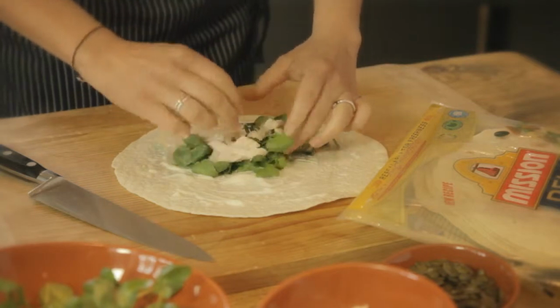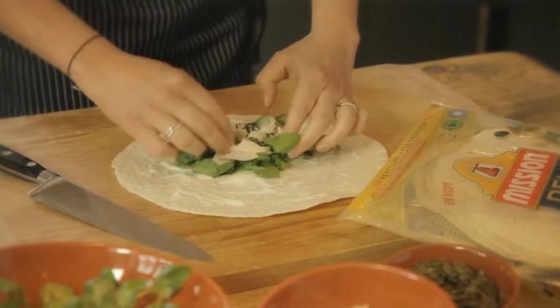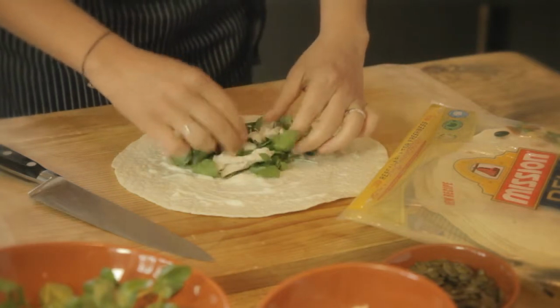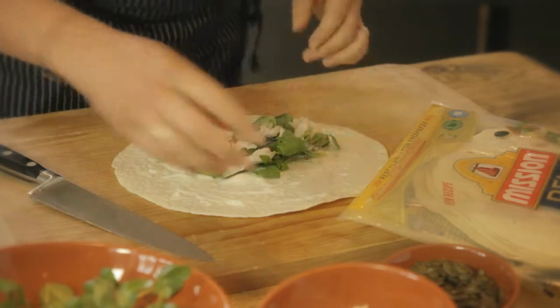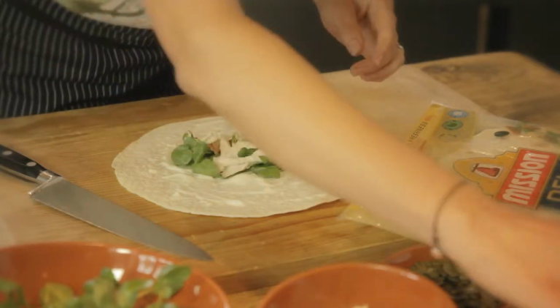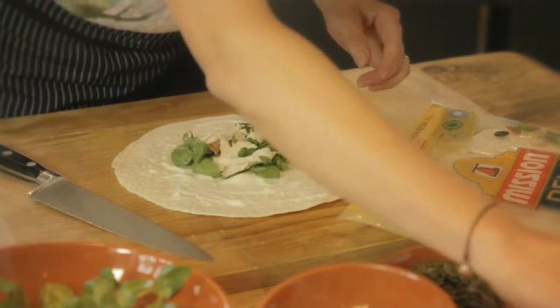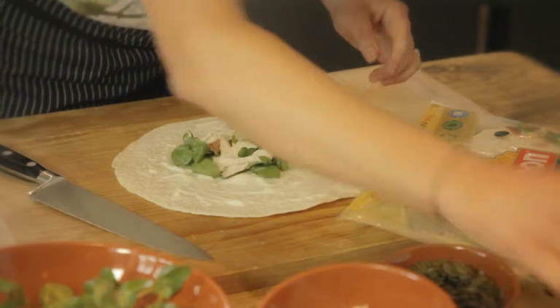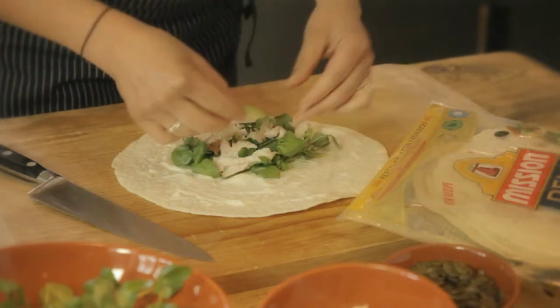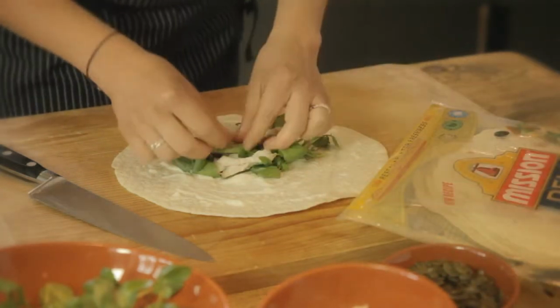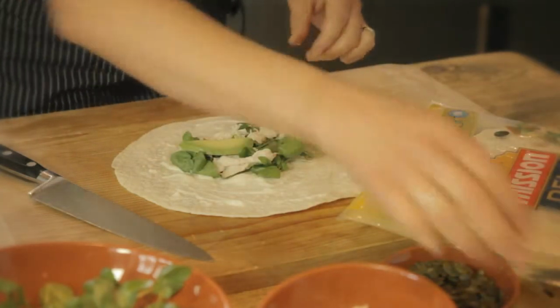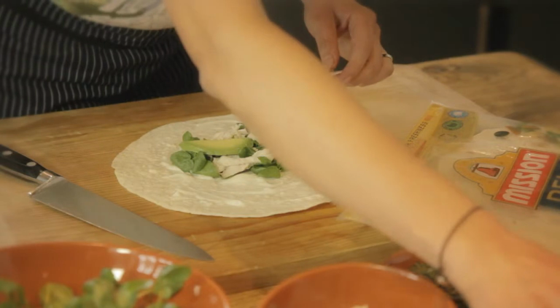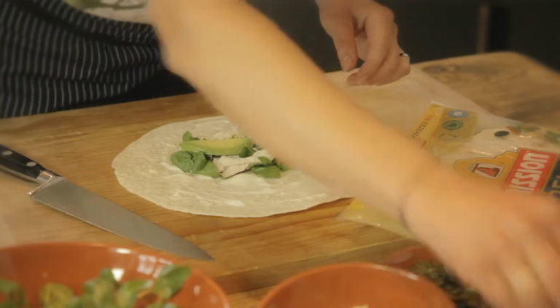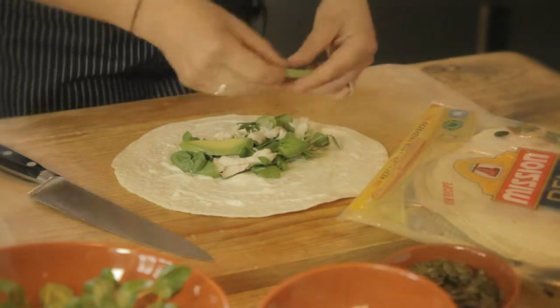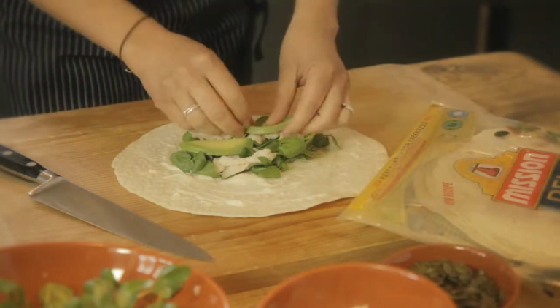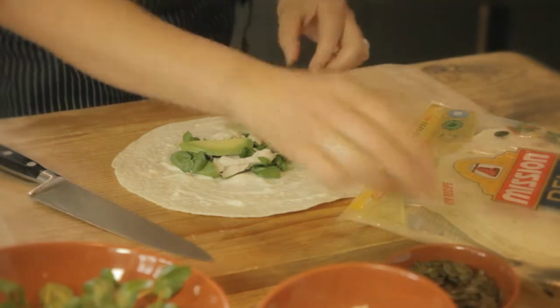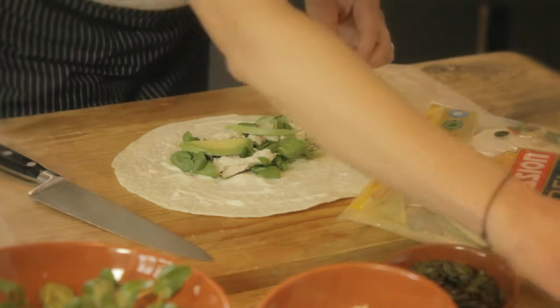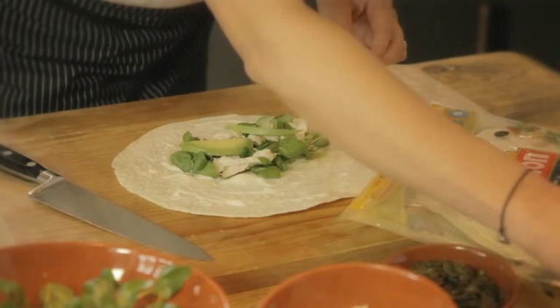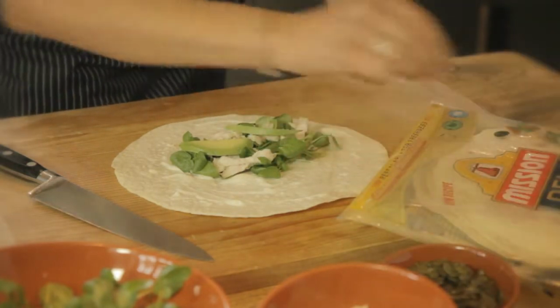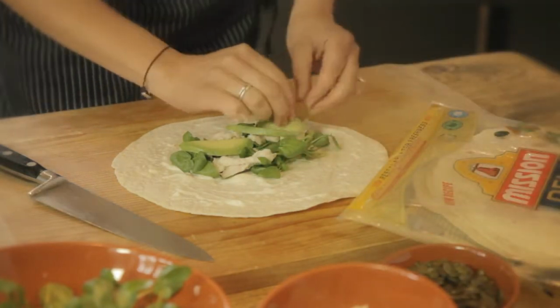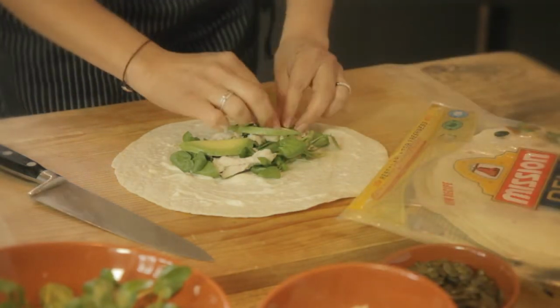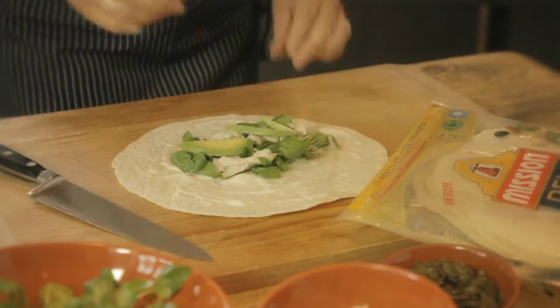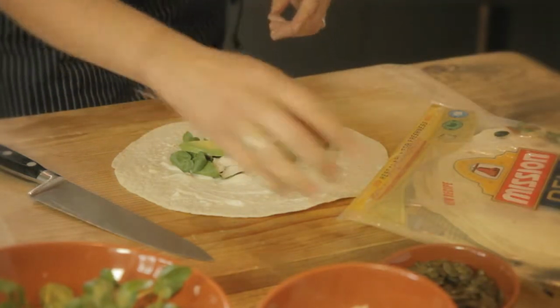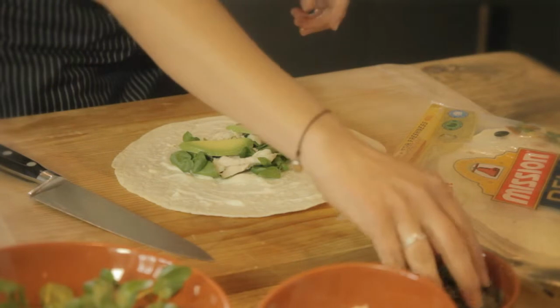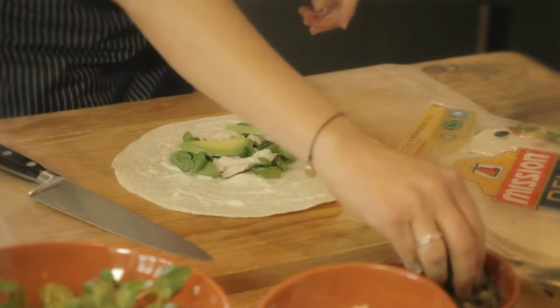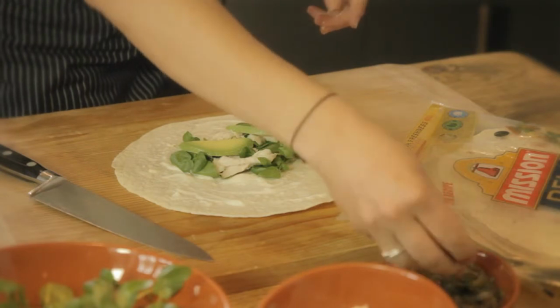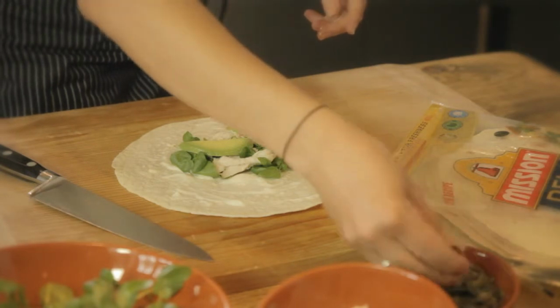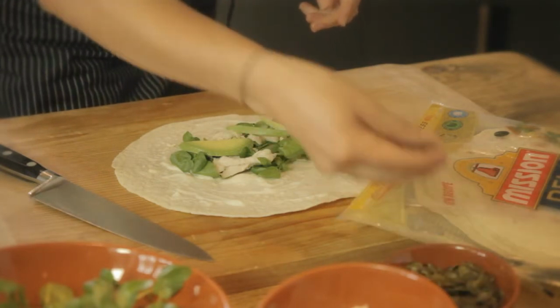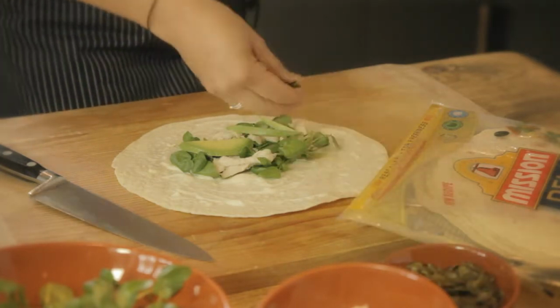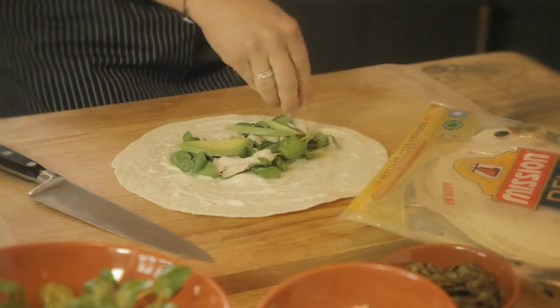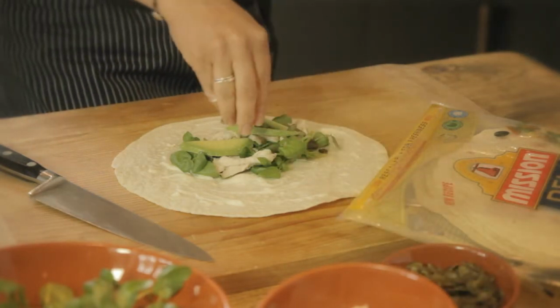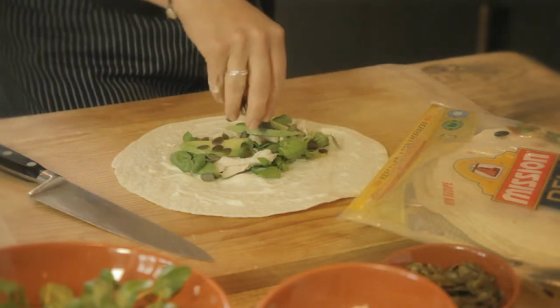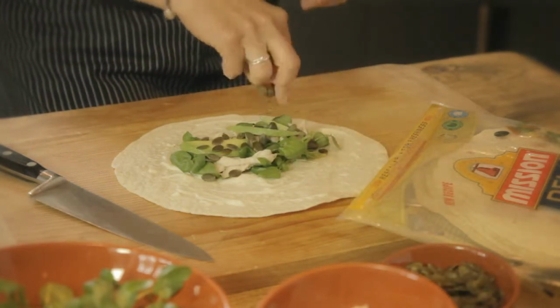Put some chicken, slices of avocado, and then finish off with some delicious toasted pumpkin seeds for crunch and flavour.